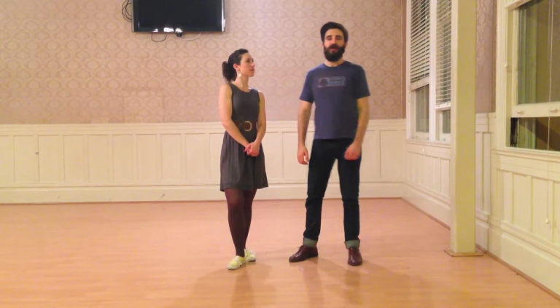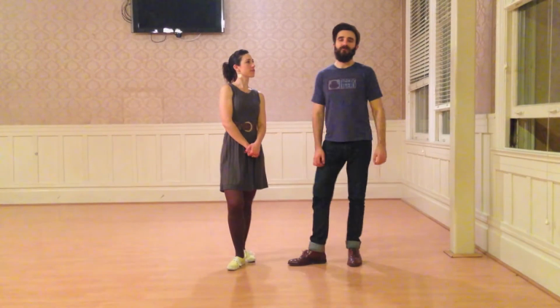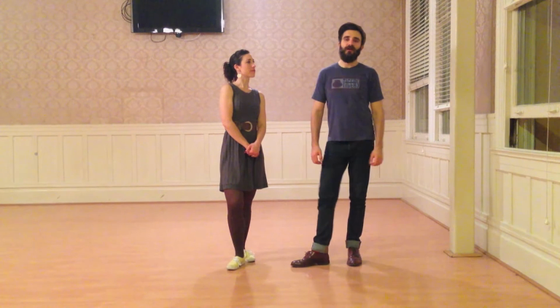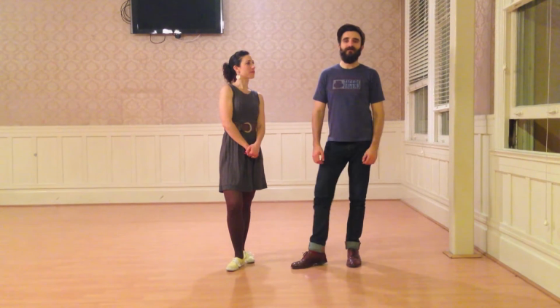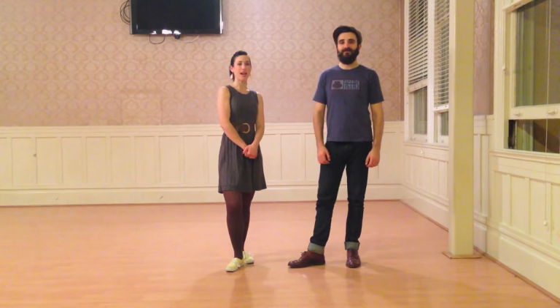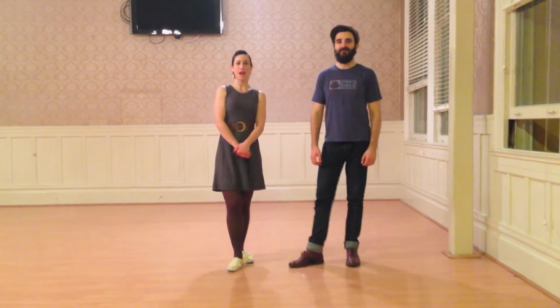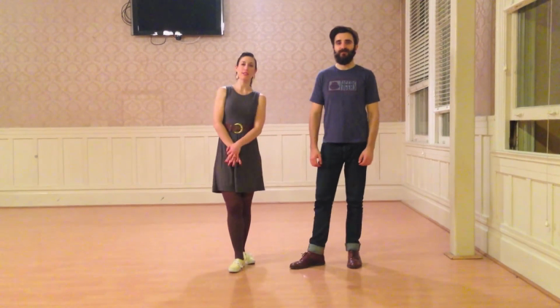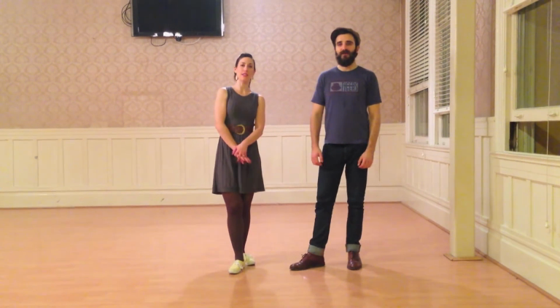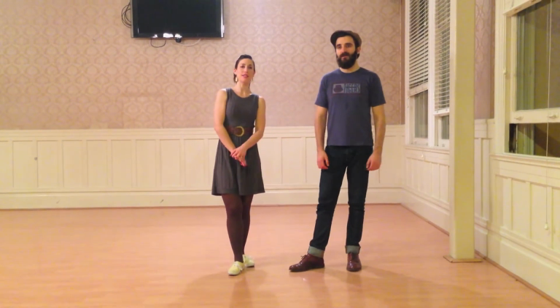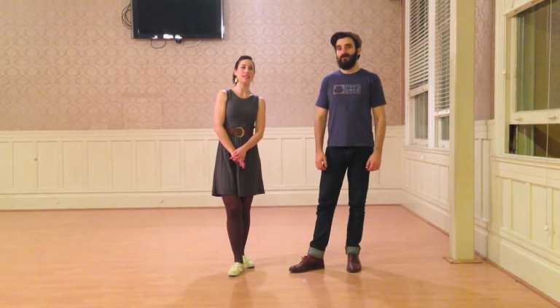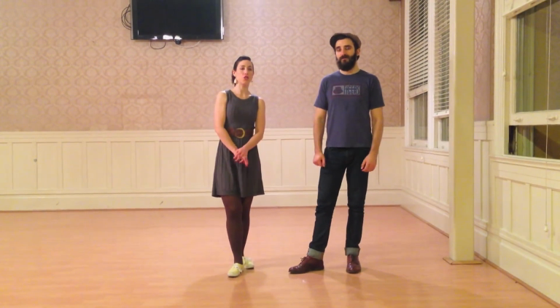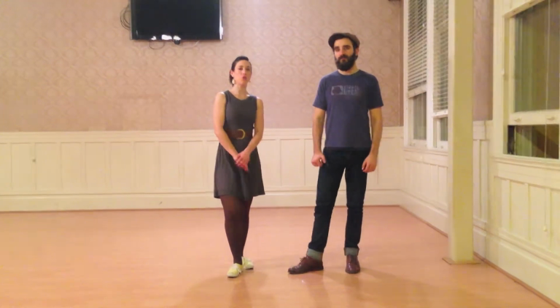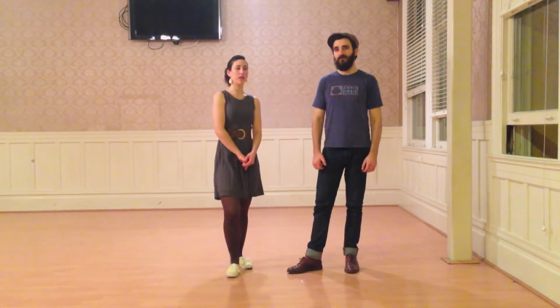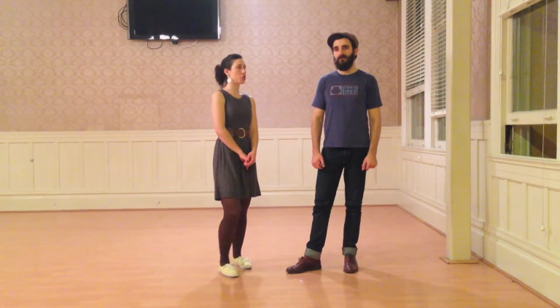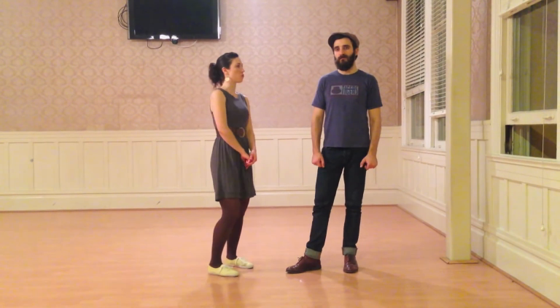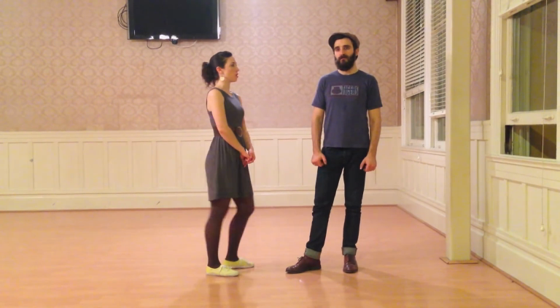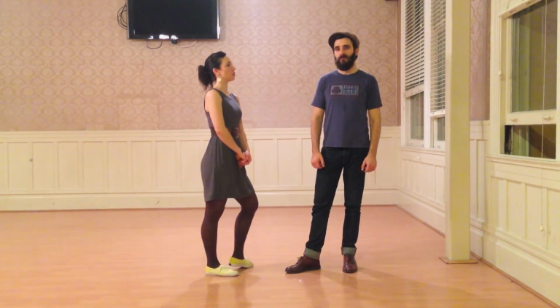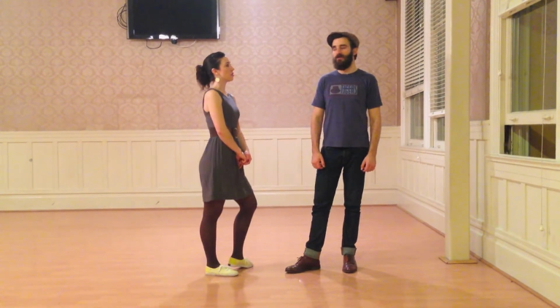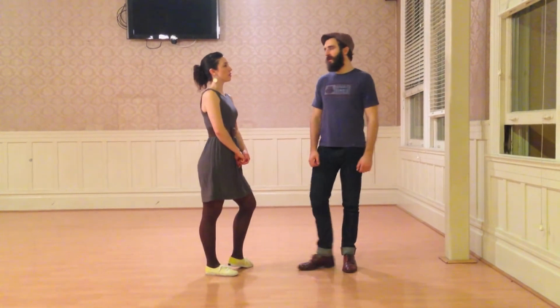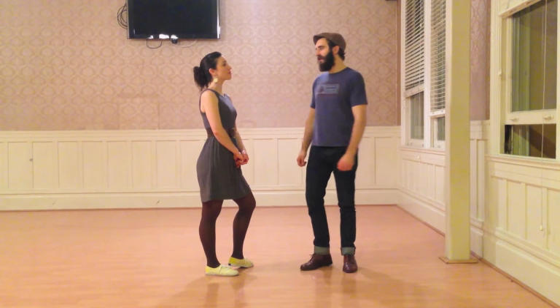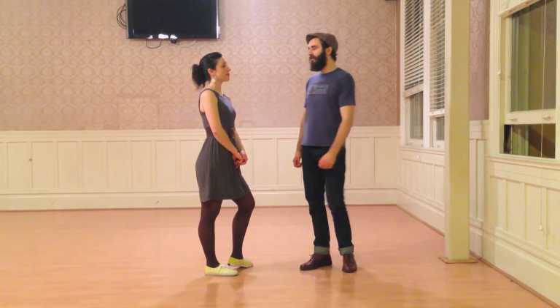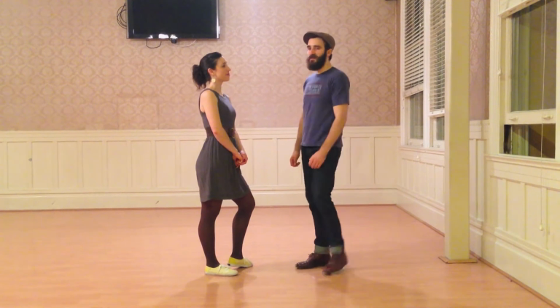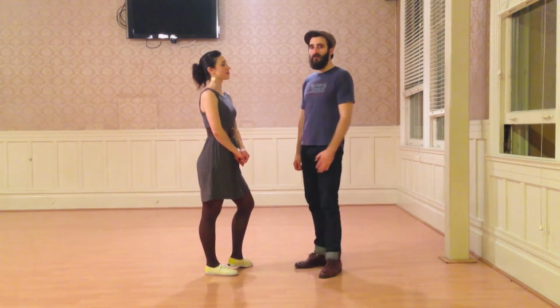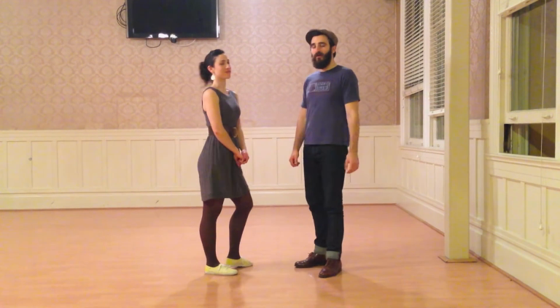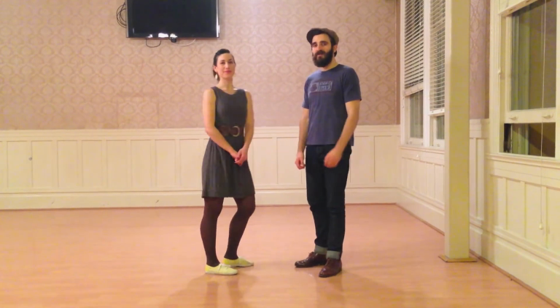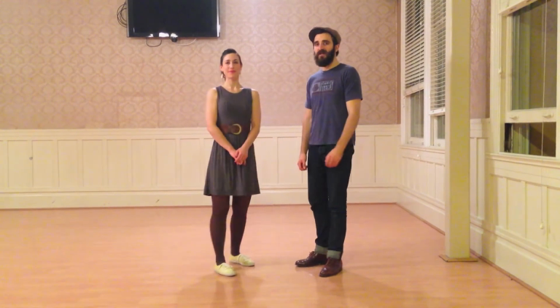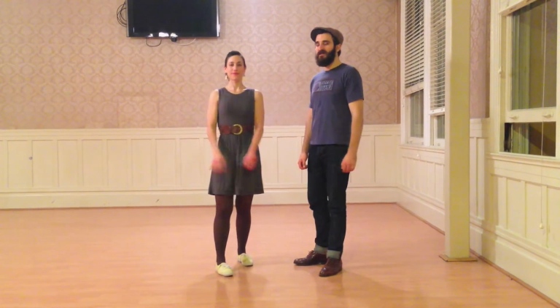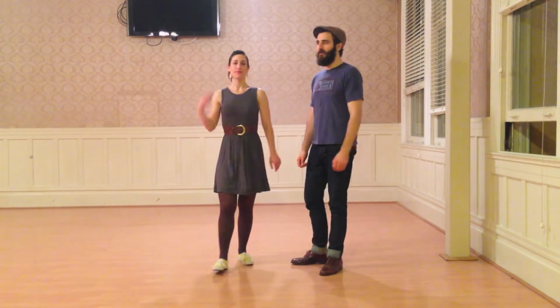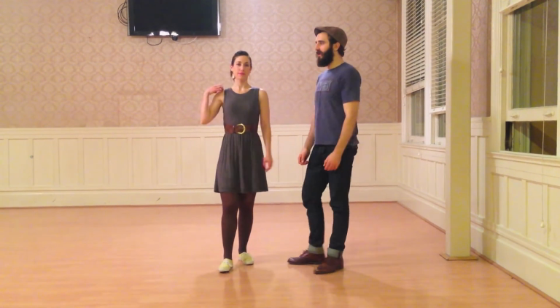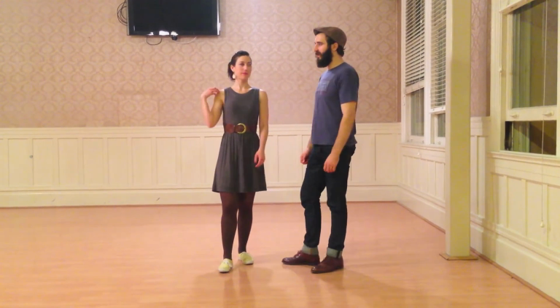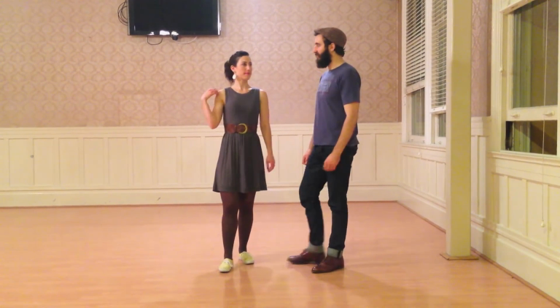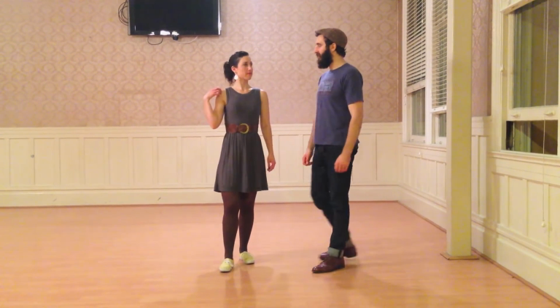I'm Ryan, and I'm Iris, and this is Monday 2 of week 2. That's right, and today we're going to do a few more exercises so we can actually have a break.